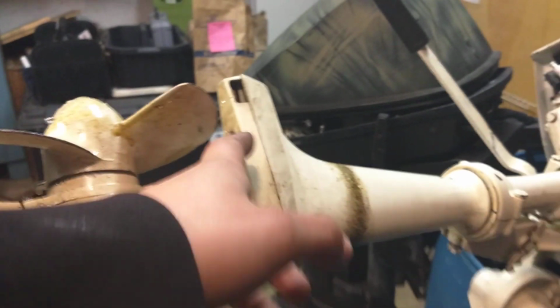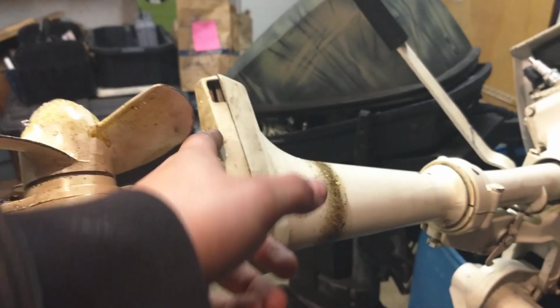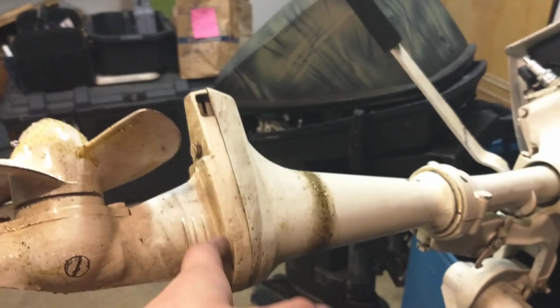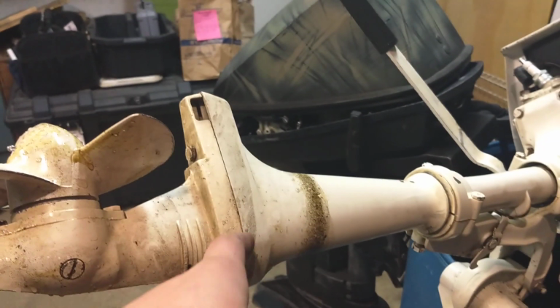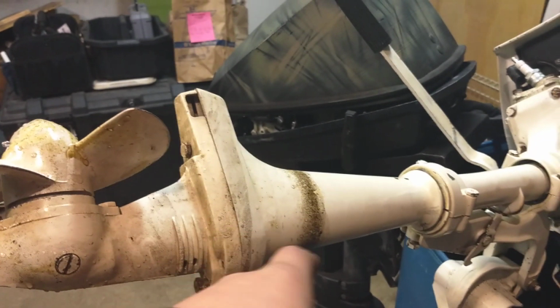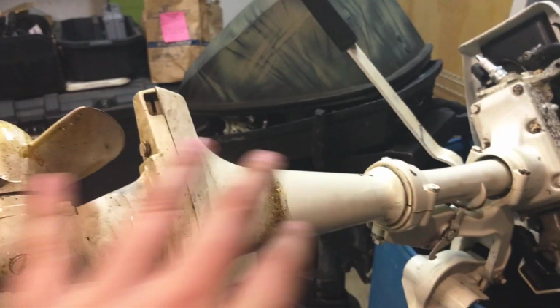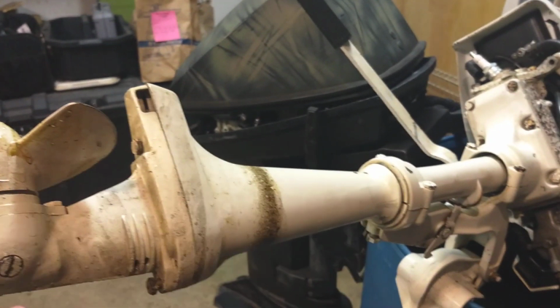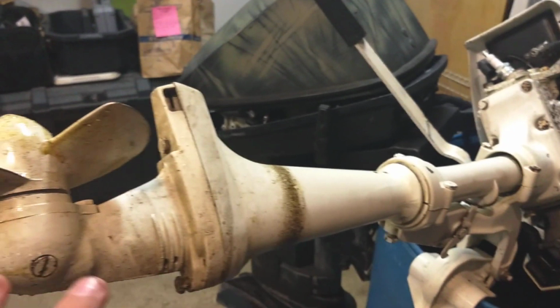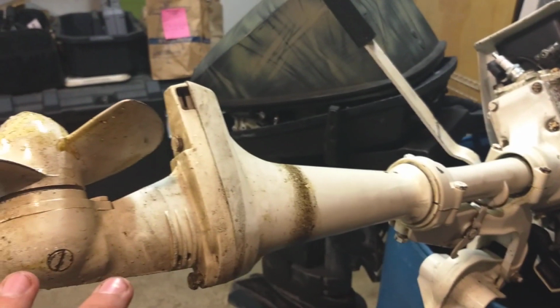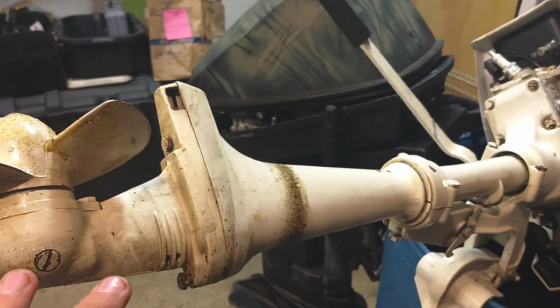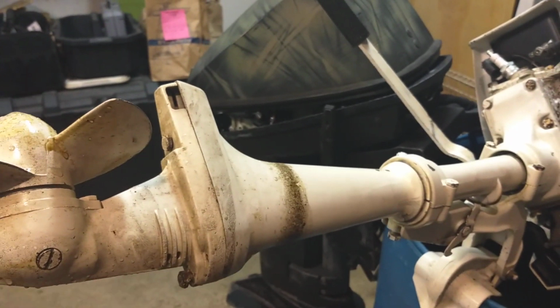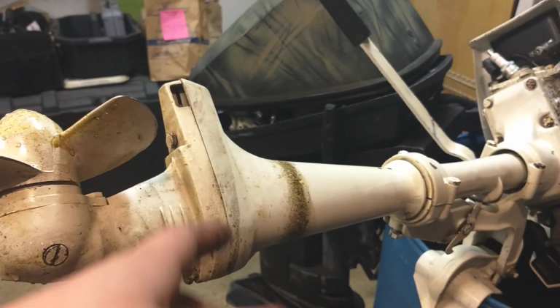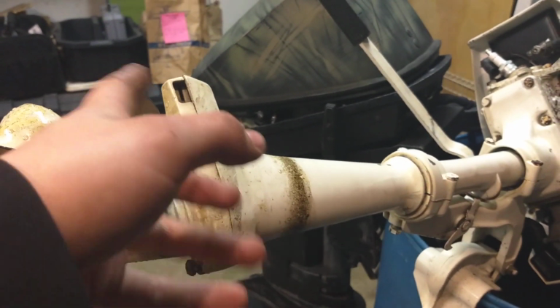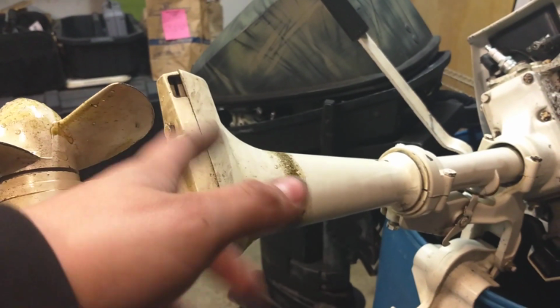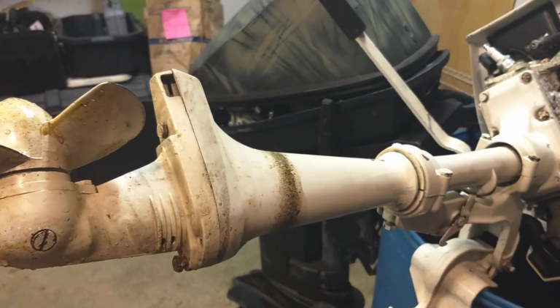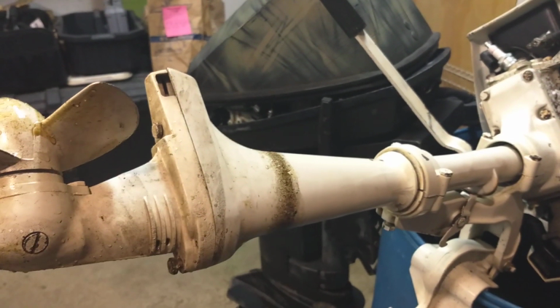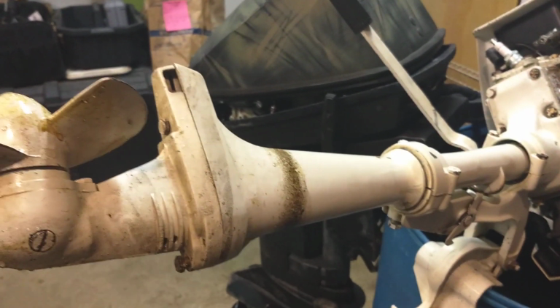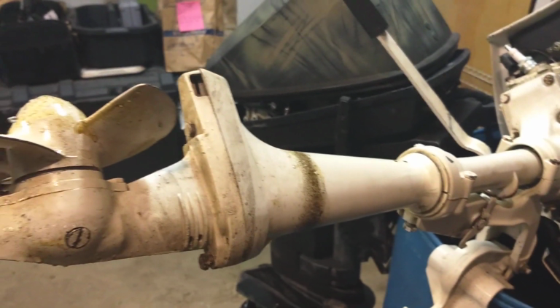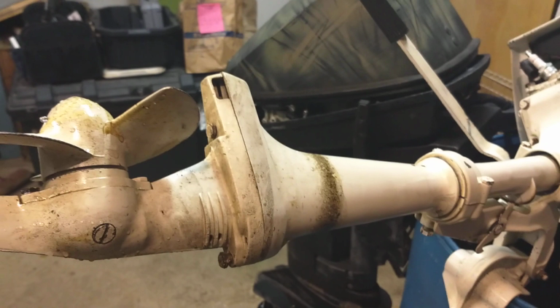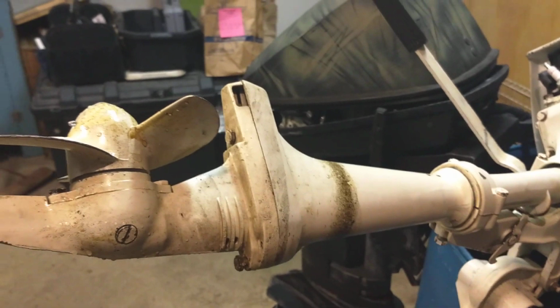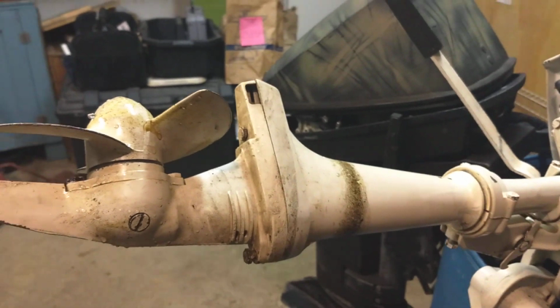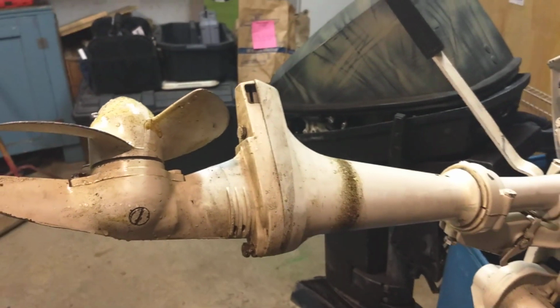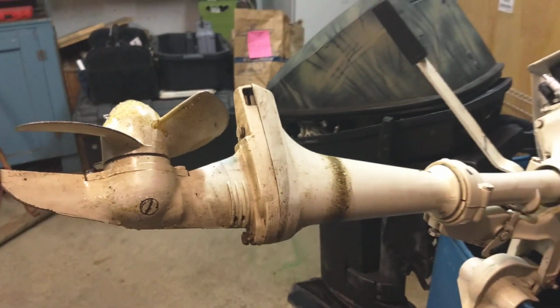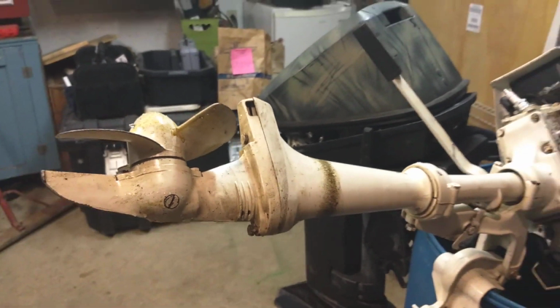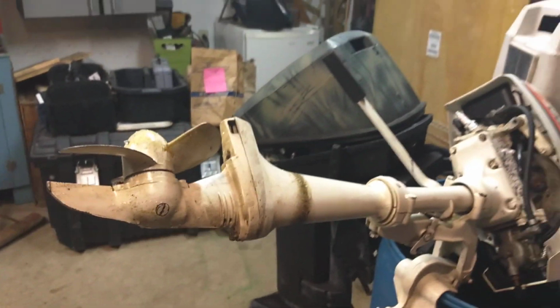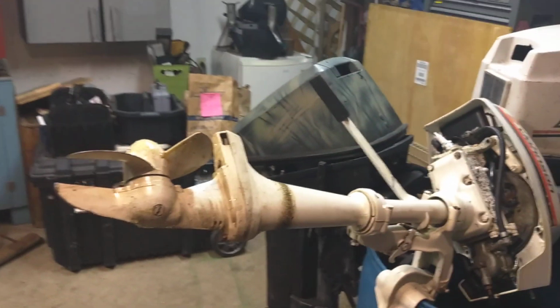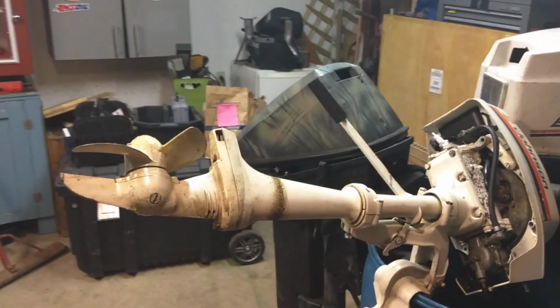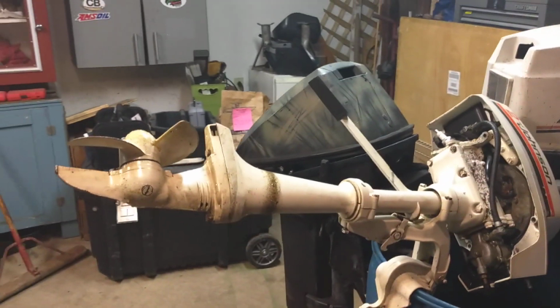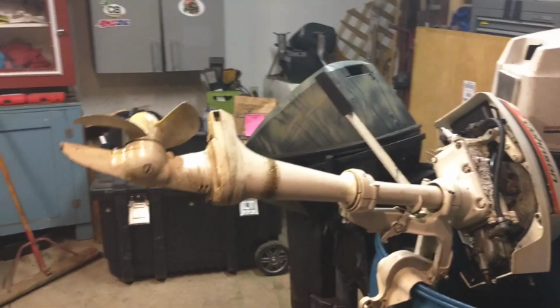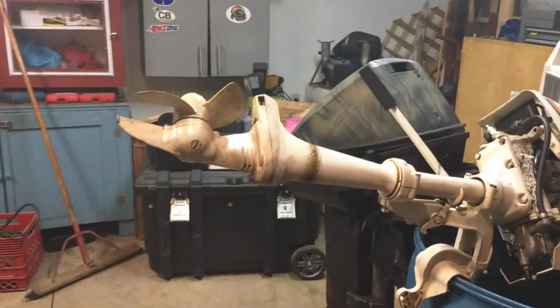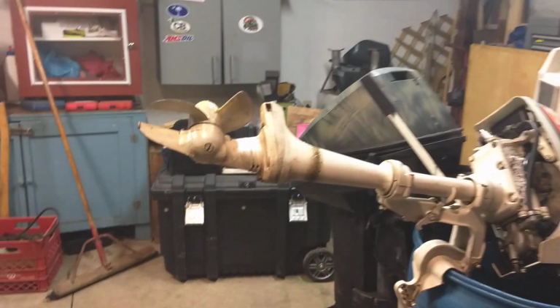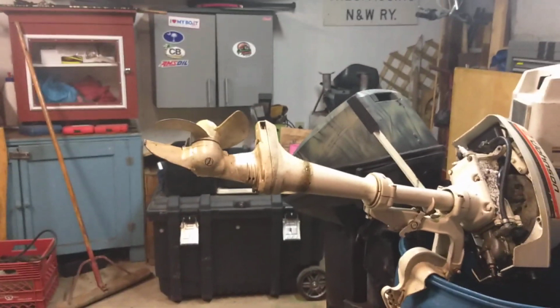I'm going to take out these bolts, take out the drive shaft and all that, and put the new impeller in. Let's take a video and show you guys how that's done.